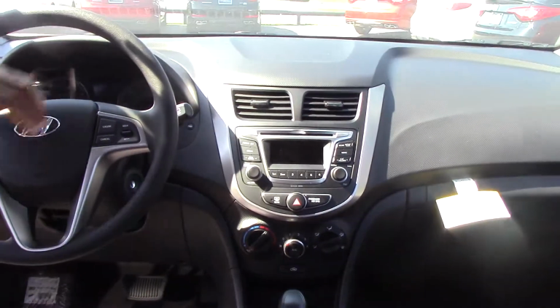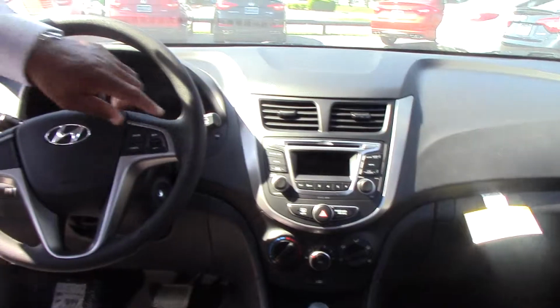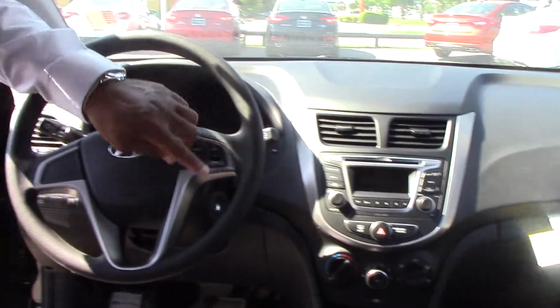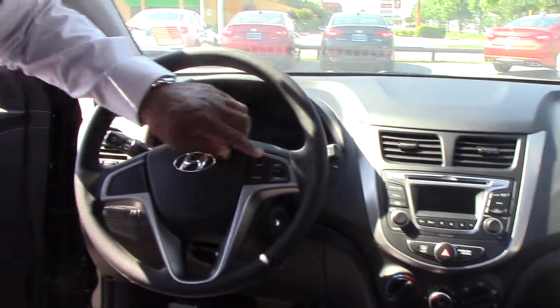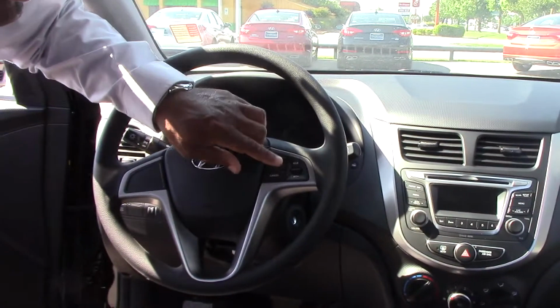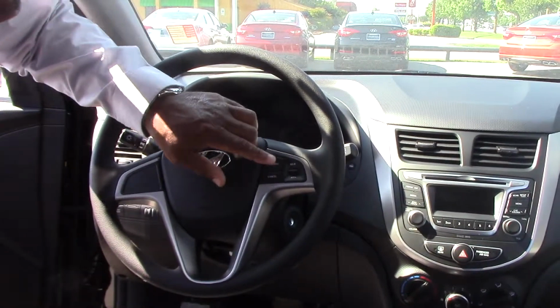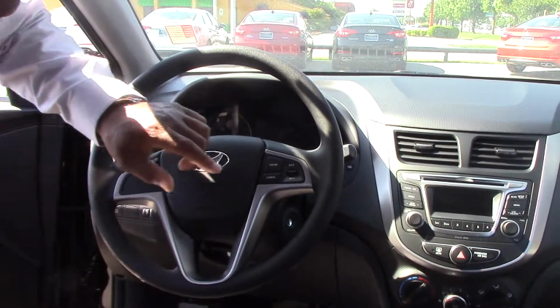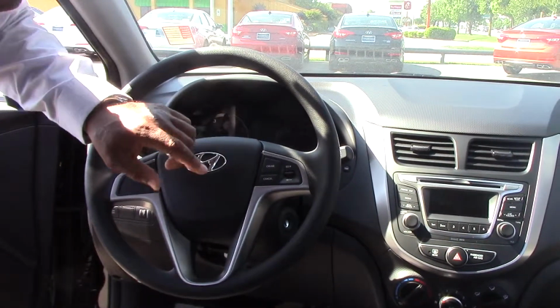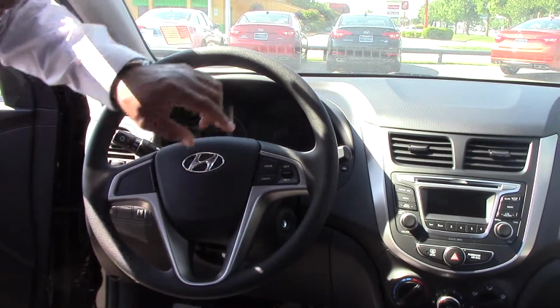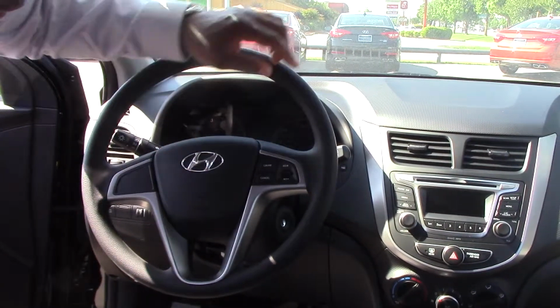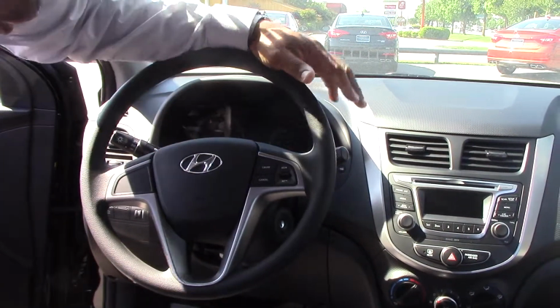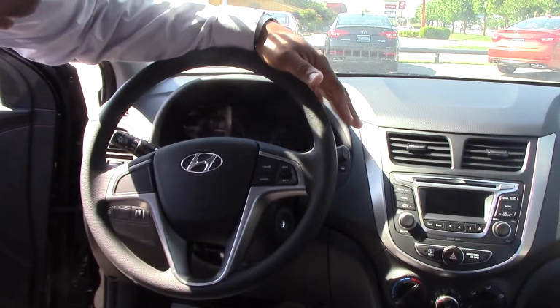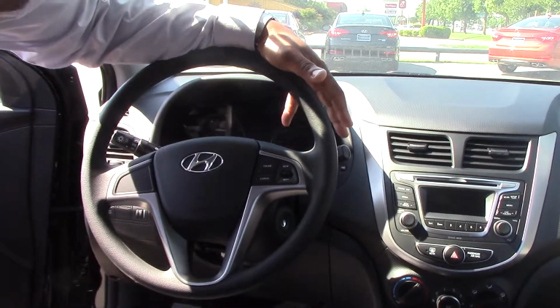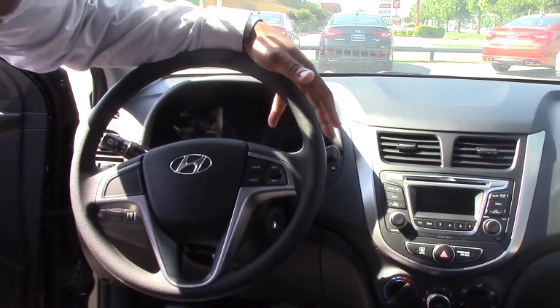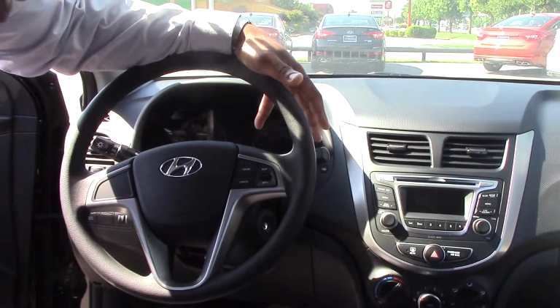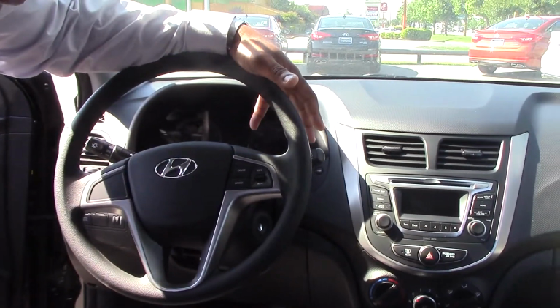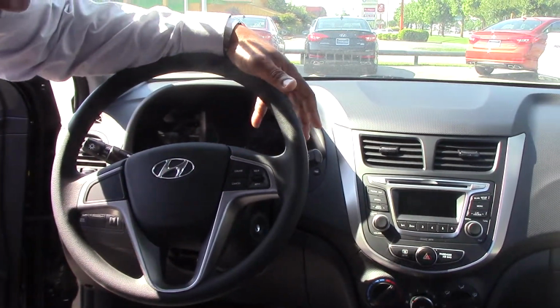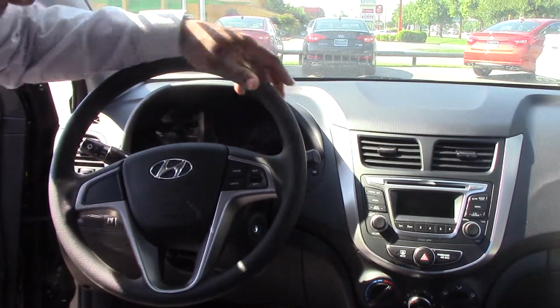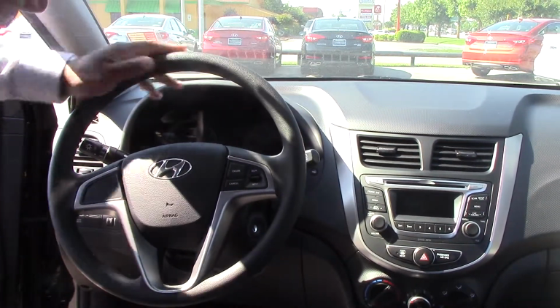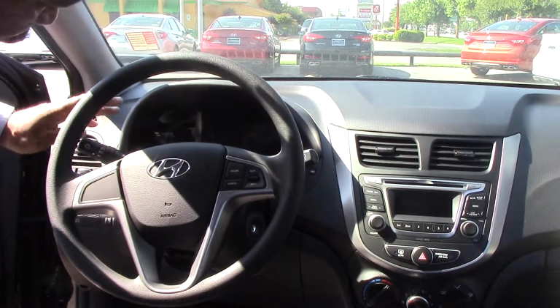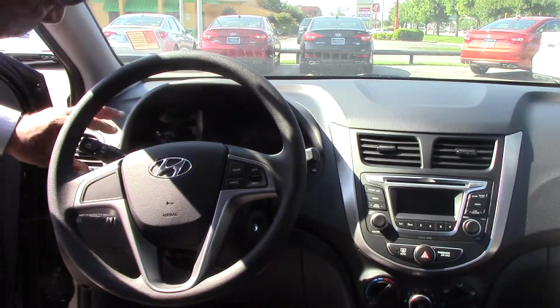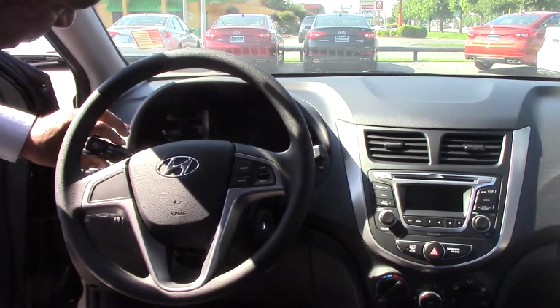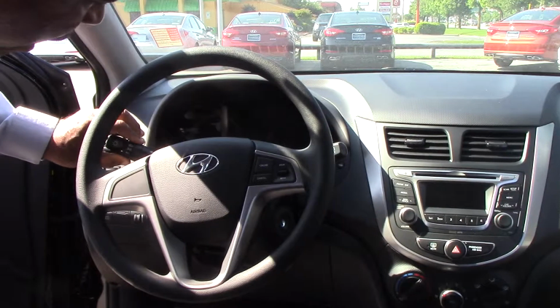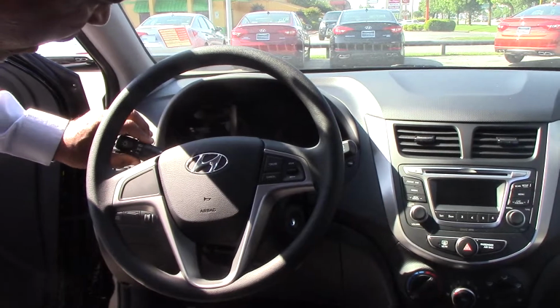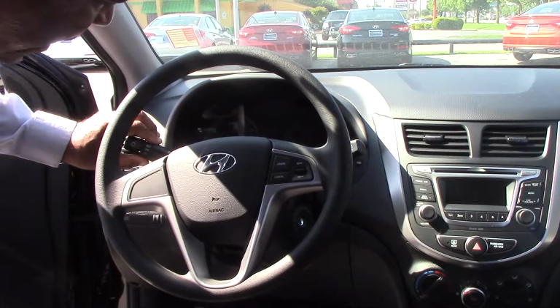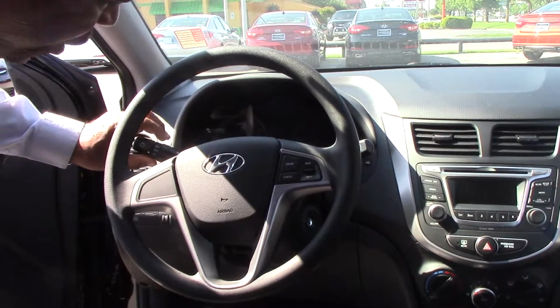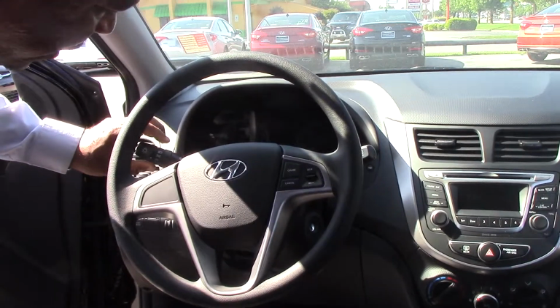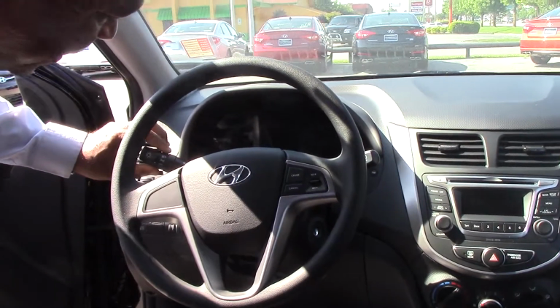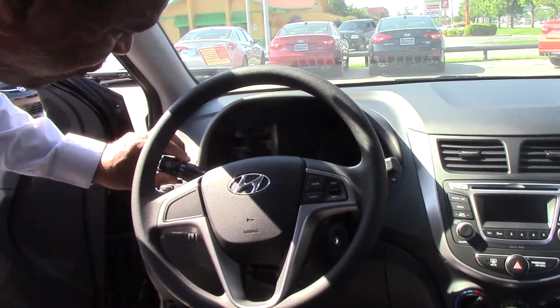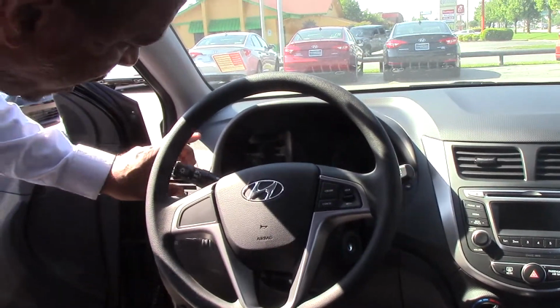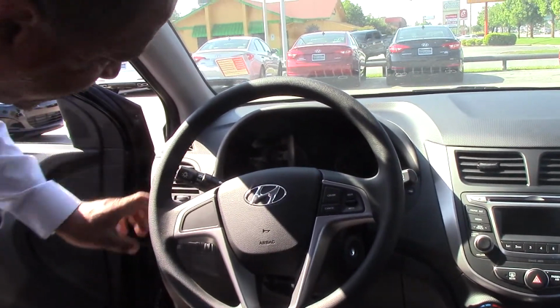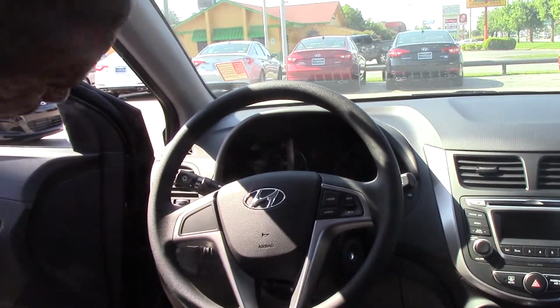You do have cruise control on this particular vehicle with your intermittent wipers here, and then you have your headlights here with the daytime running lights on it.